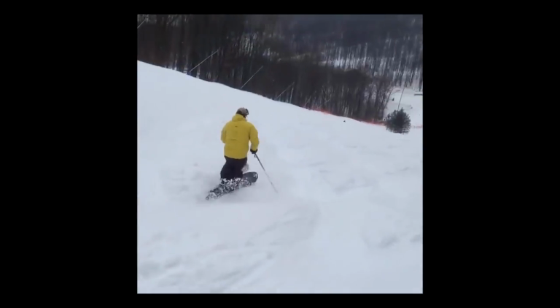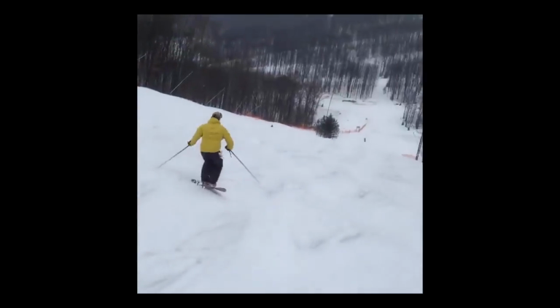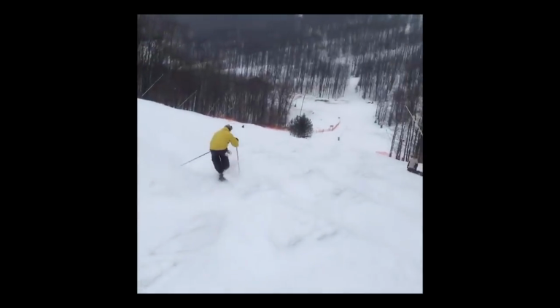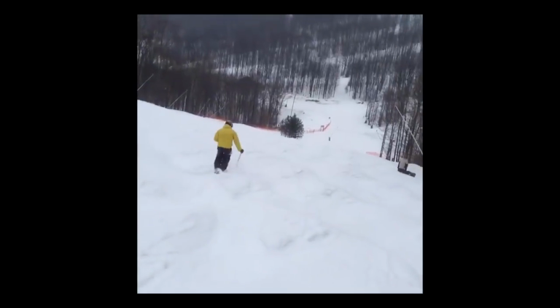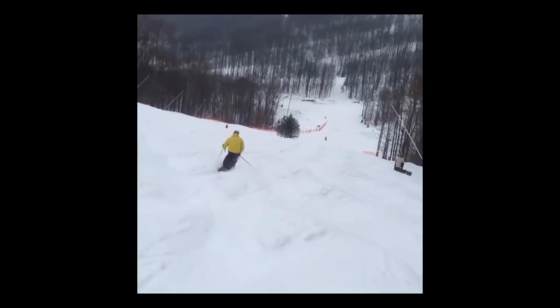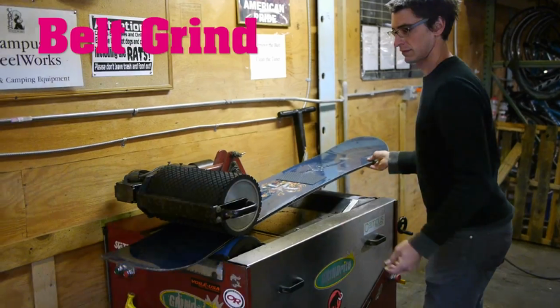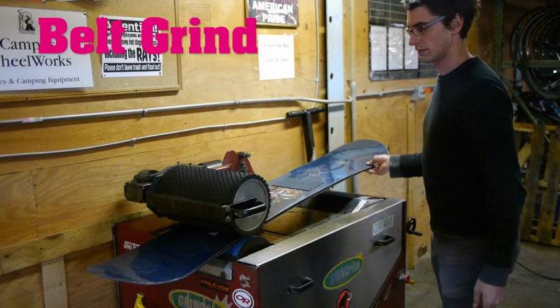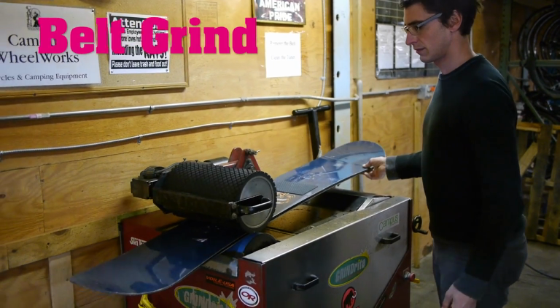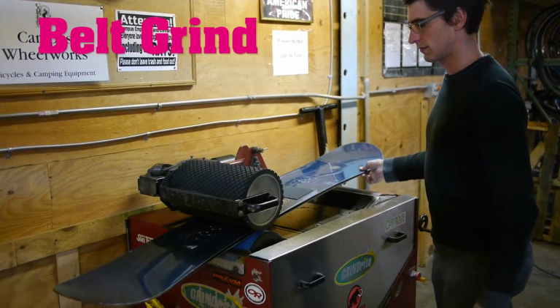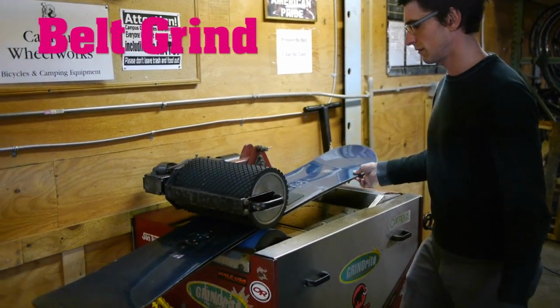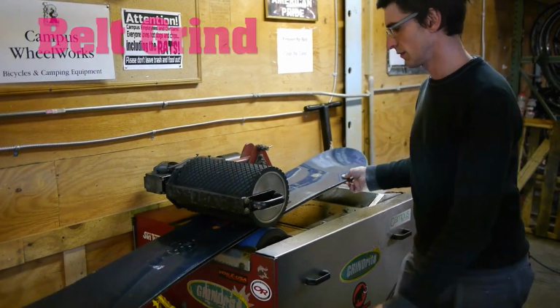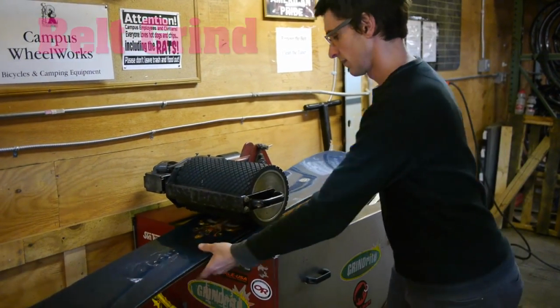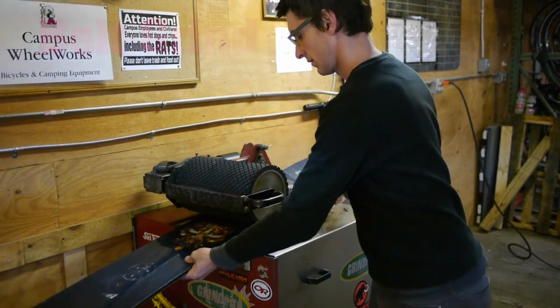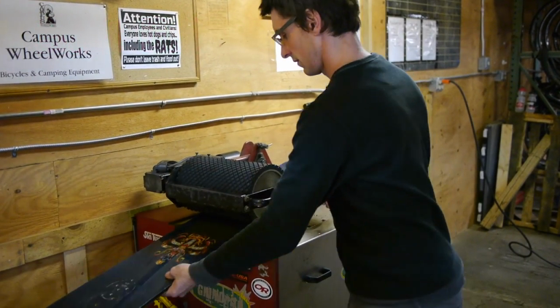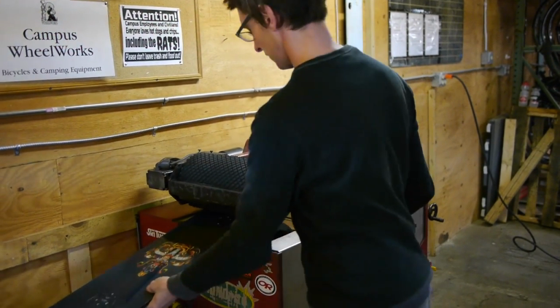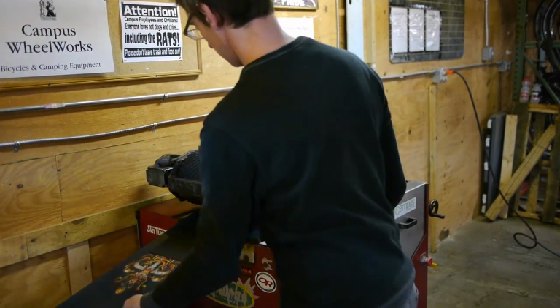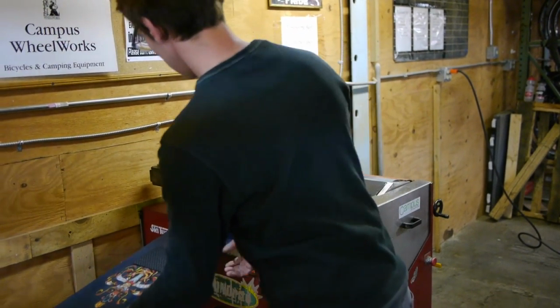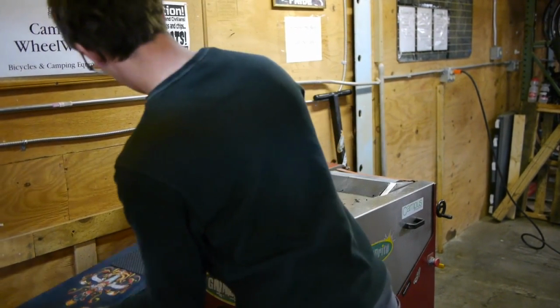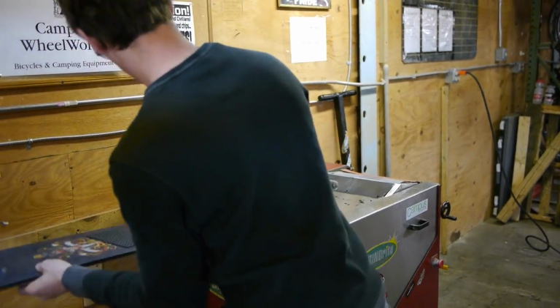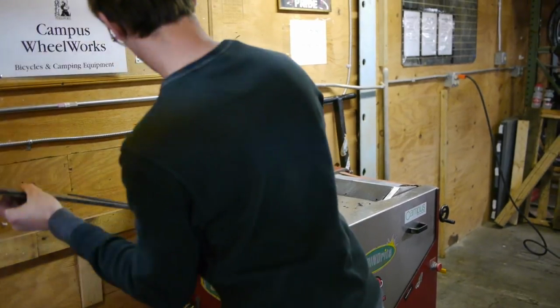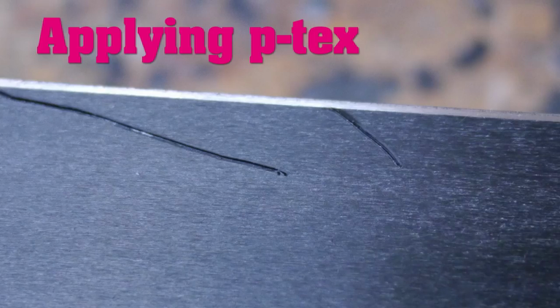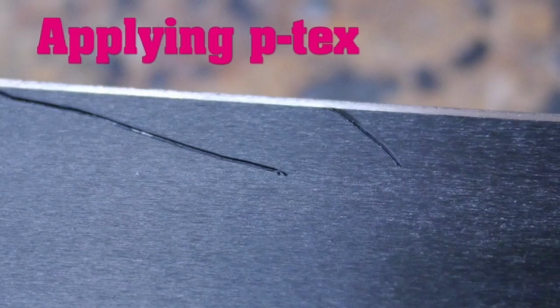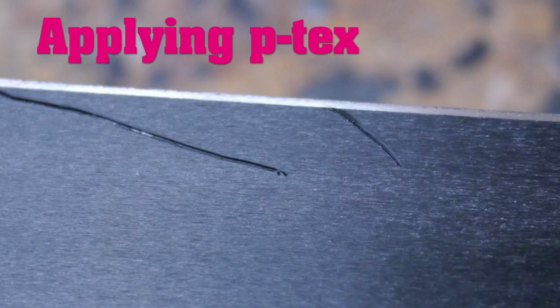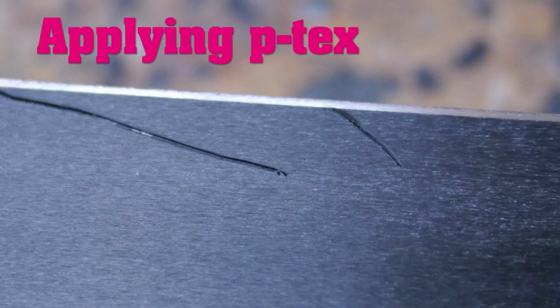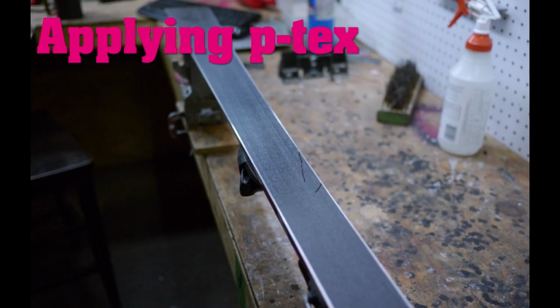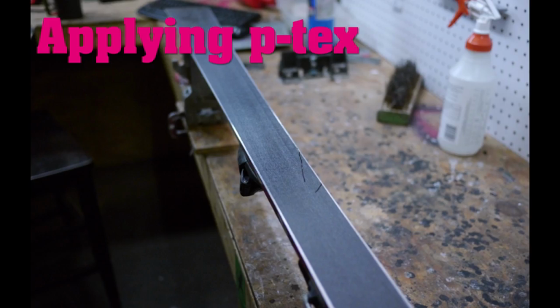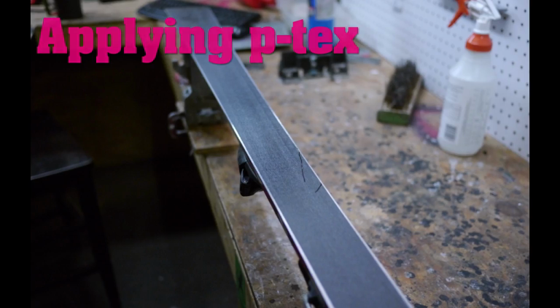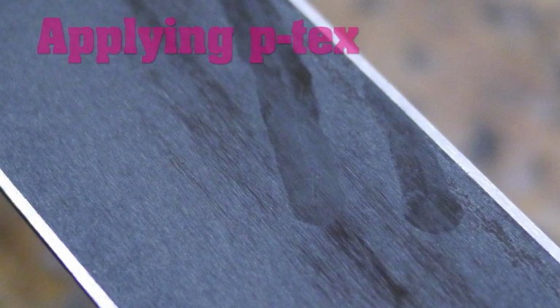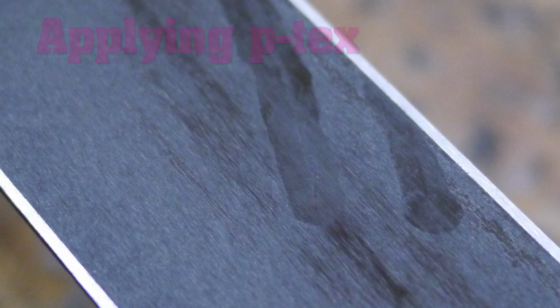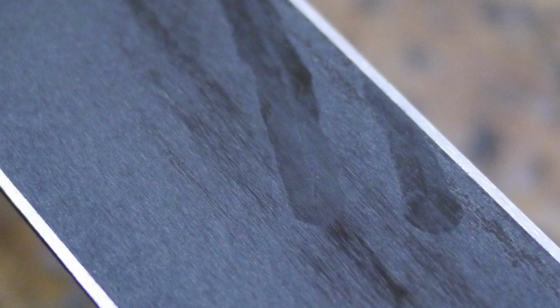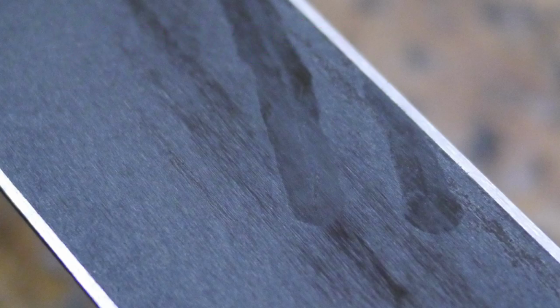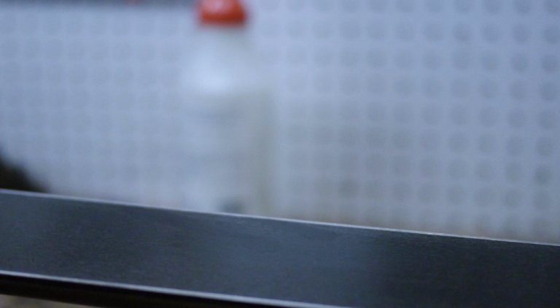smoother bases while gliding. We start the tune by belt grinding the base of a ski or snowboard. This flattens and levels the bases. Any gouges in the base are cleaned out, filled with P-text and scraped flush.